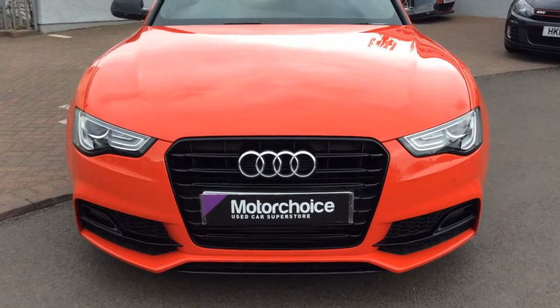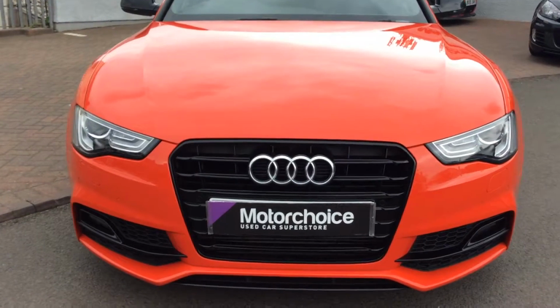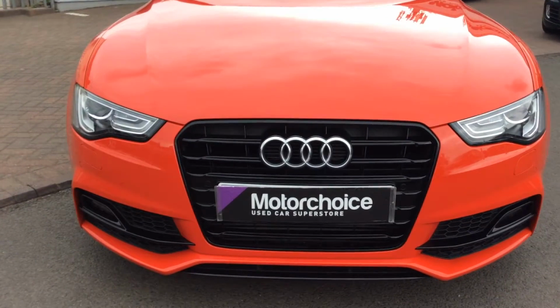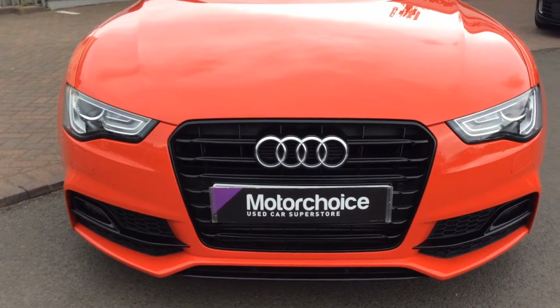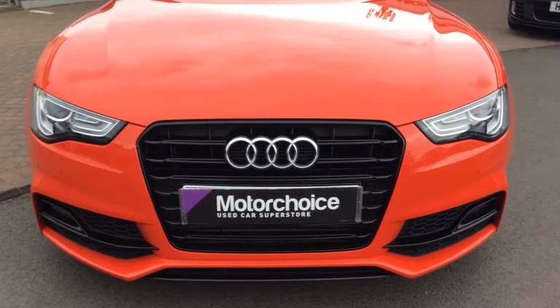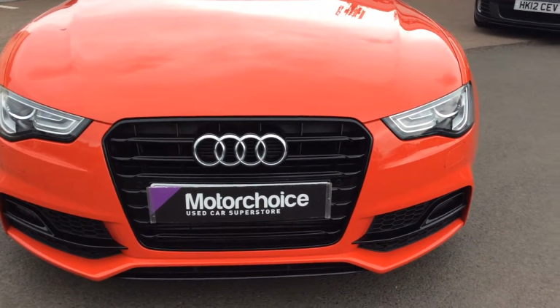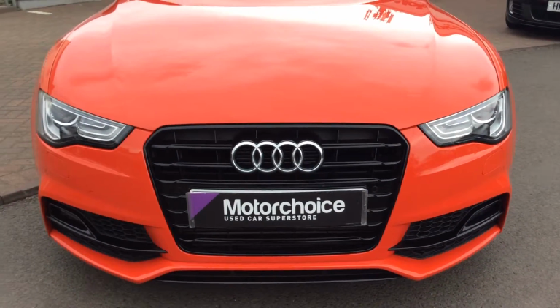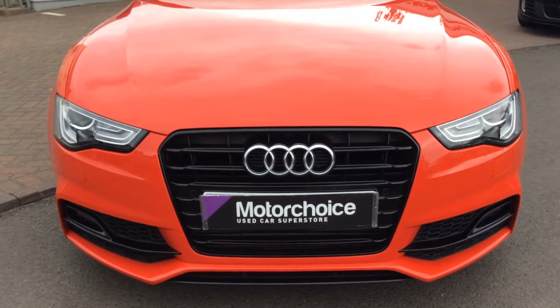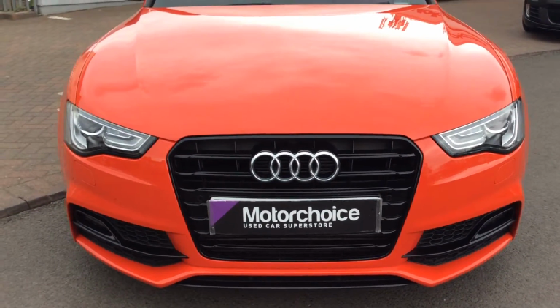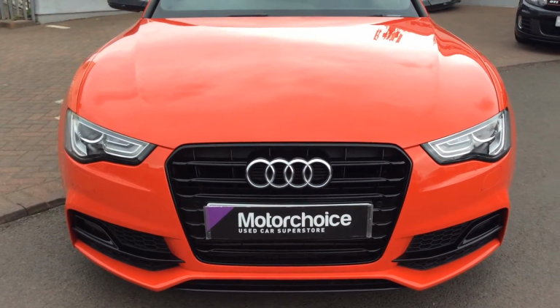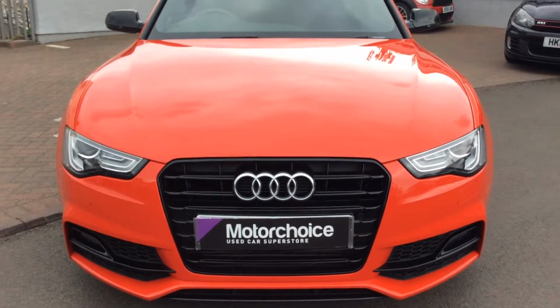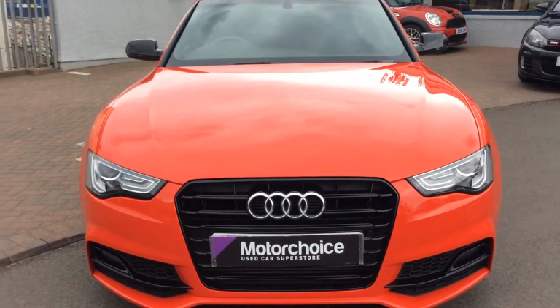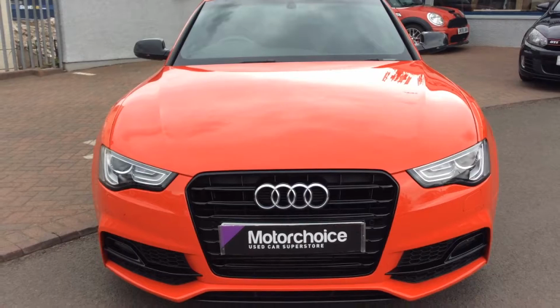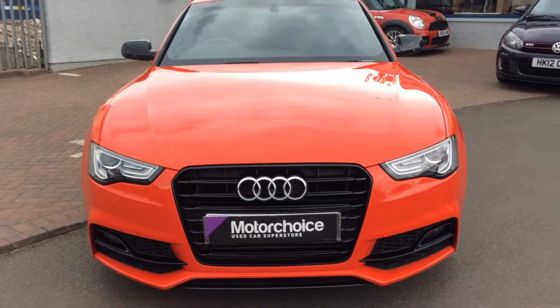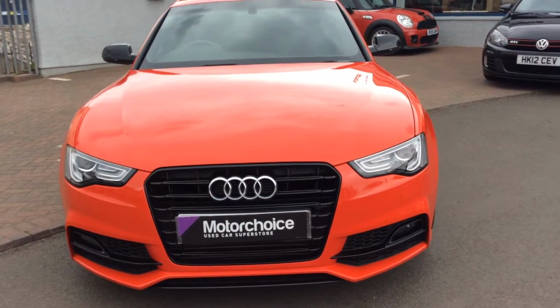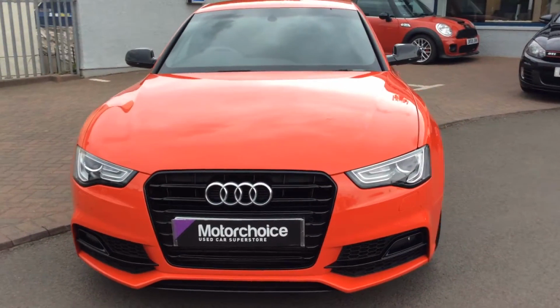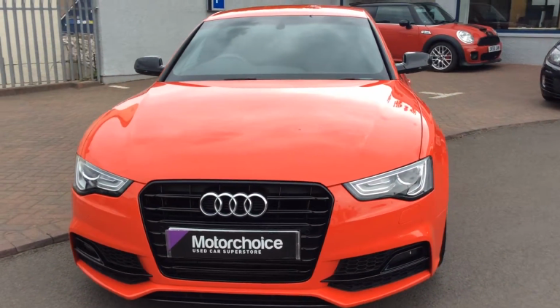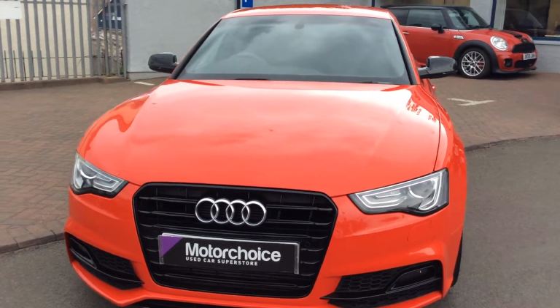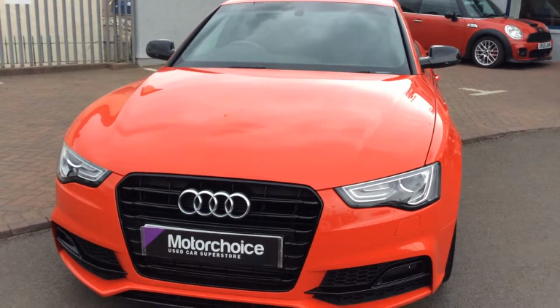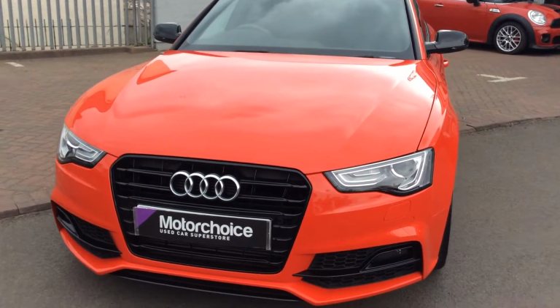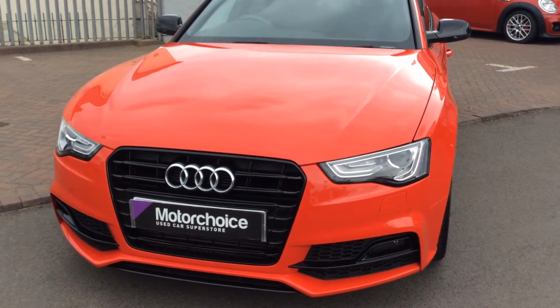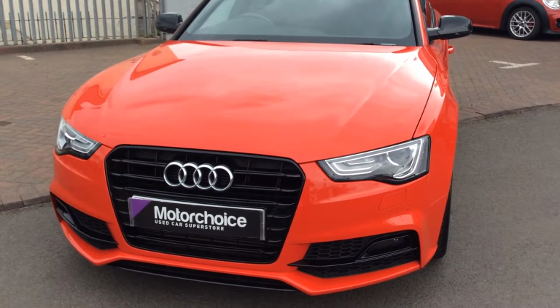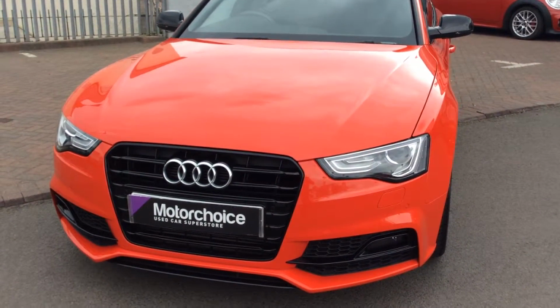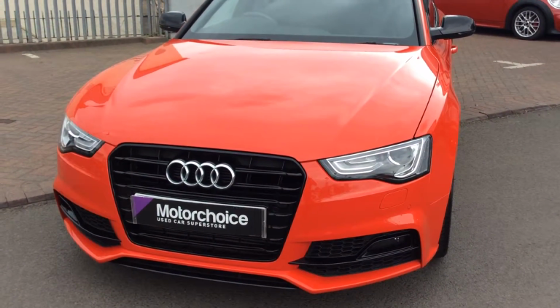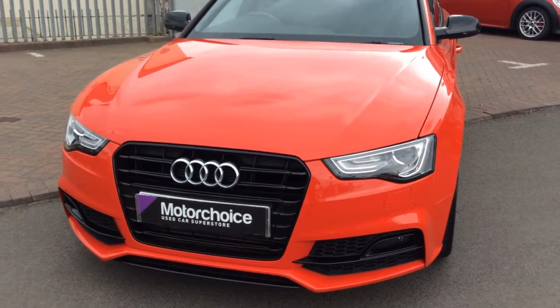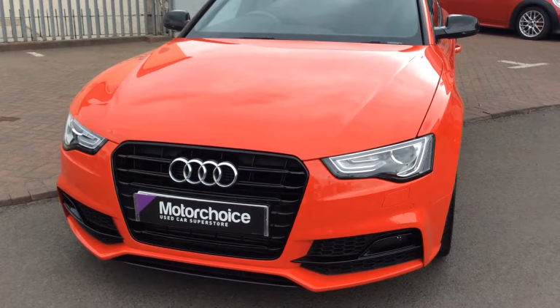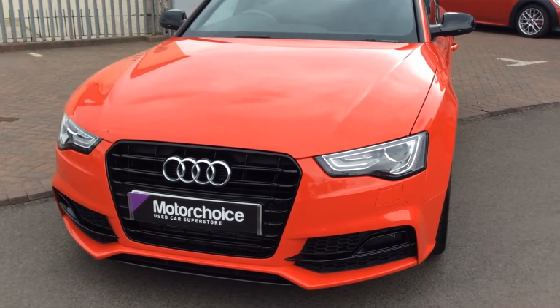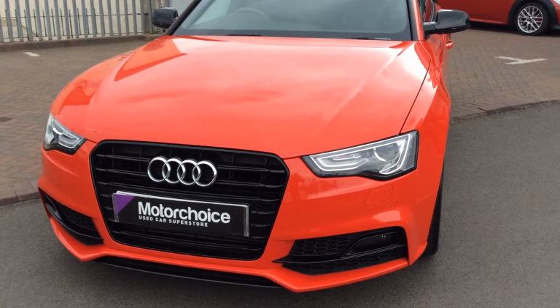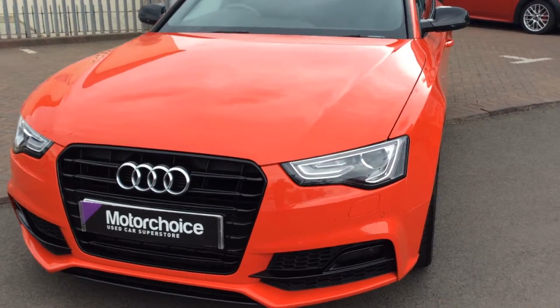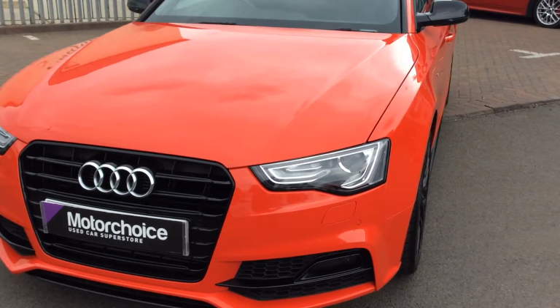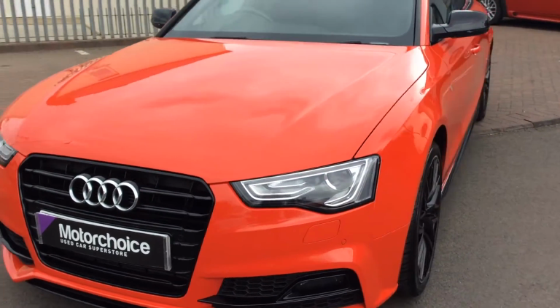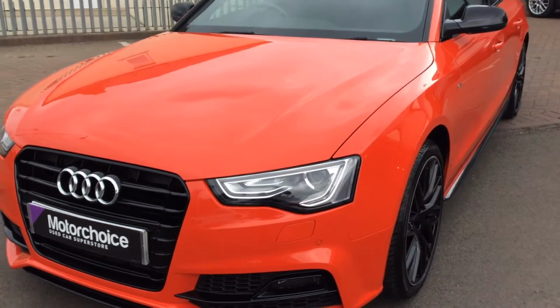Difficult to see on the front, but you do have parking sensors on the front — 2 on the bumper and 2 on the grille. It does have the LED running lights around the side of the headlights here as well, as well as Xenons.